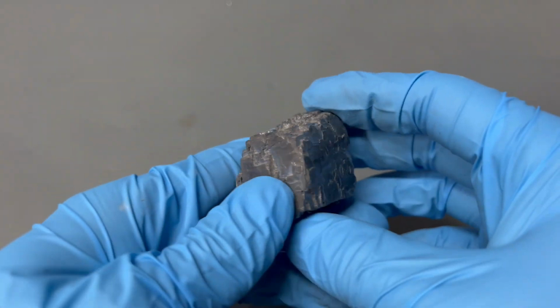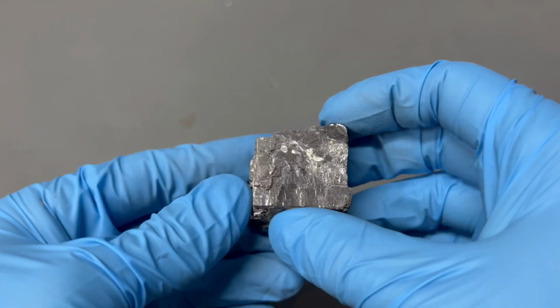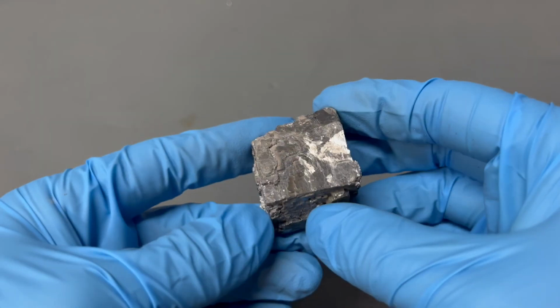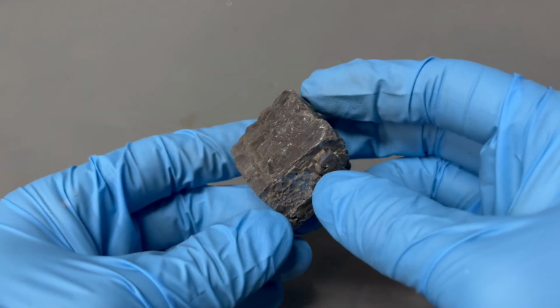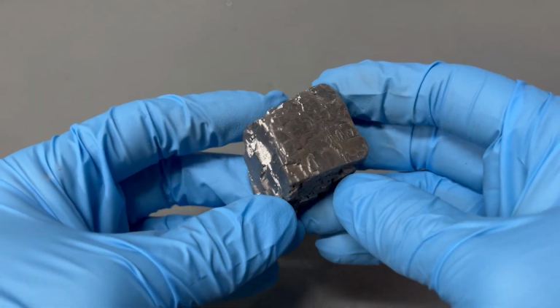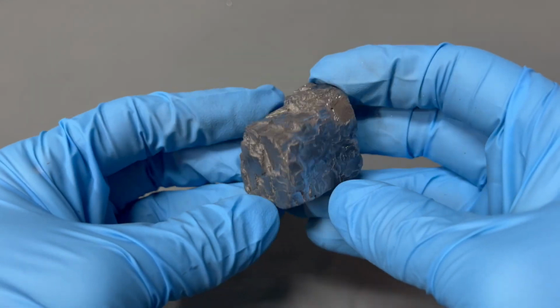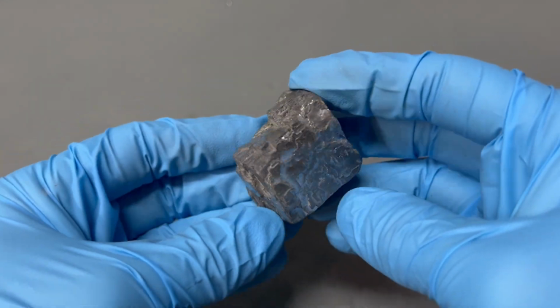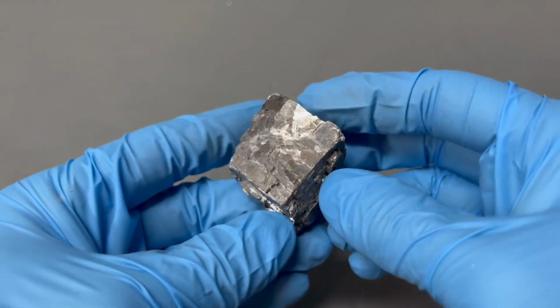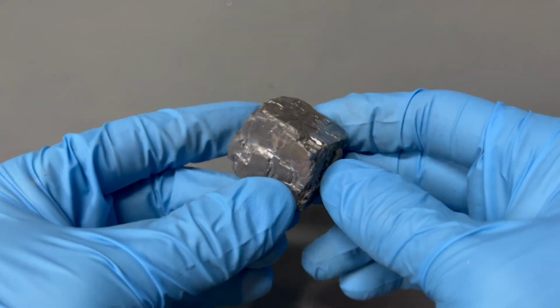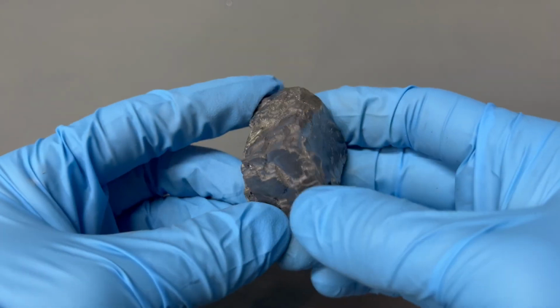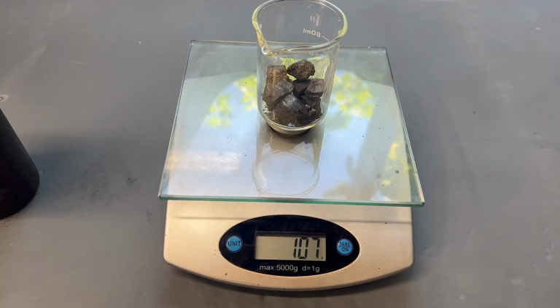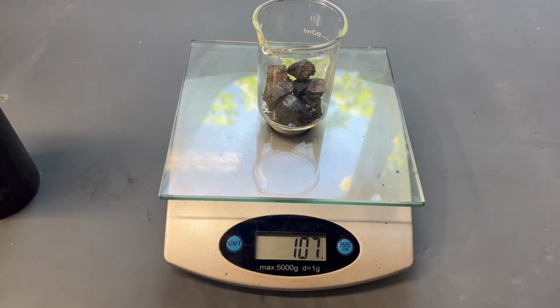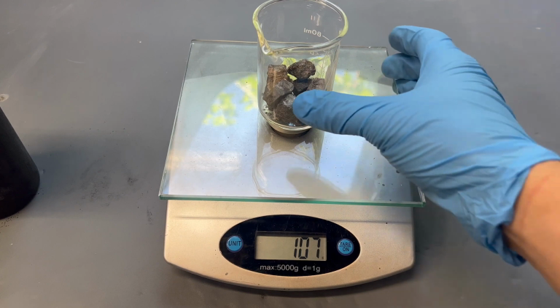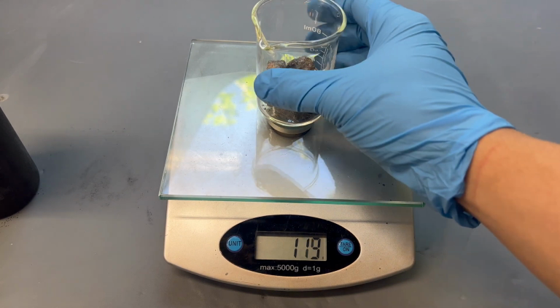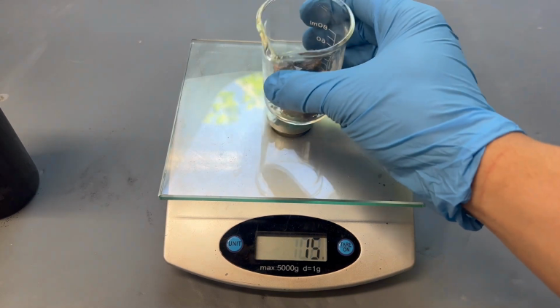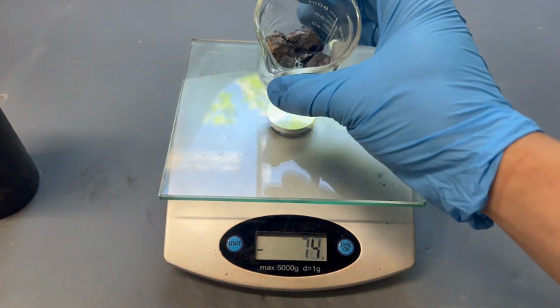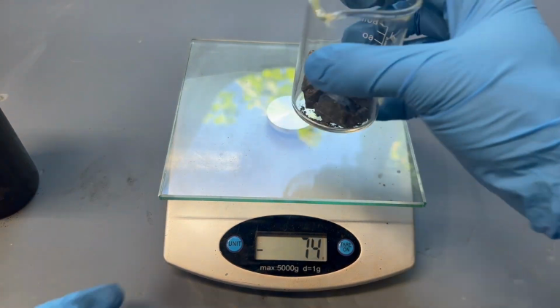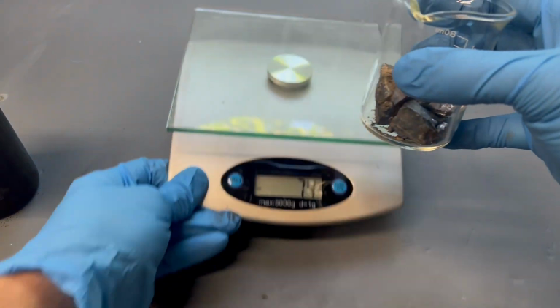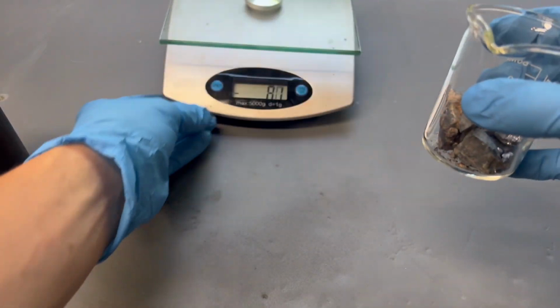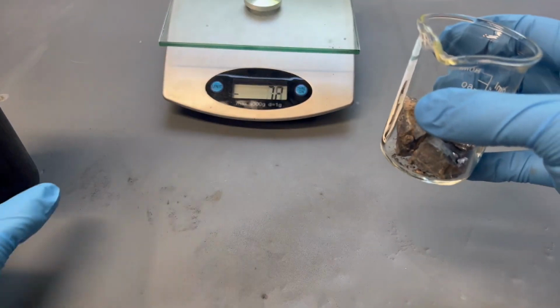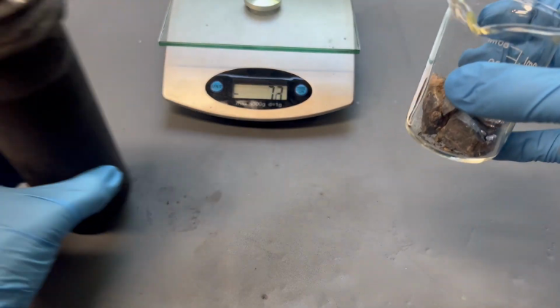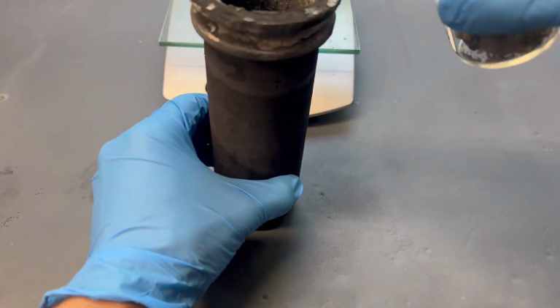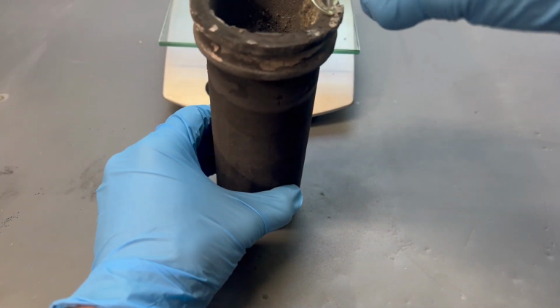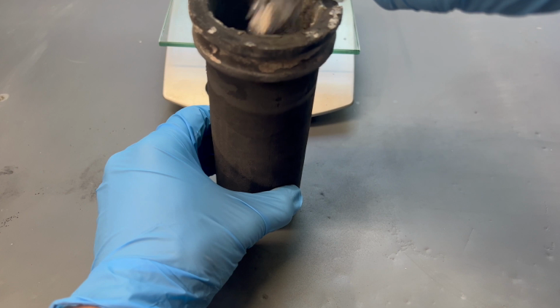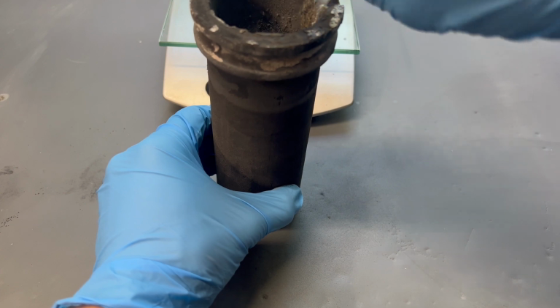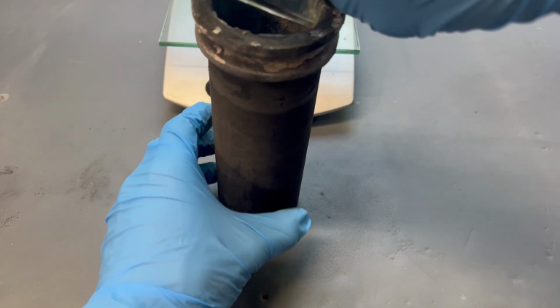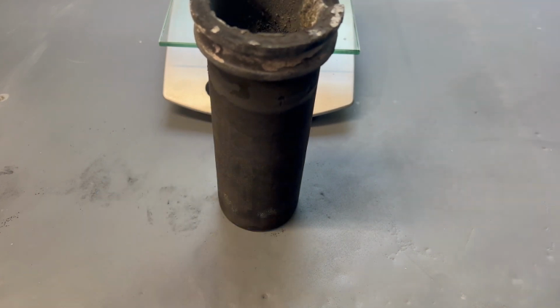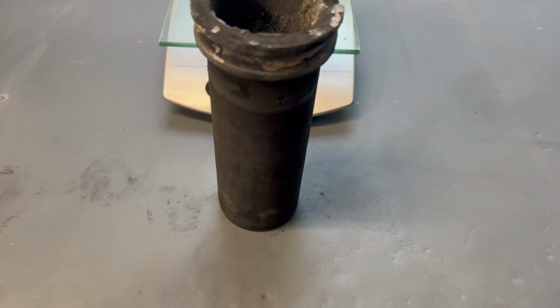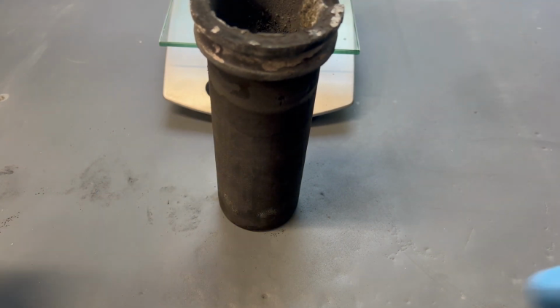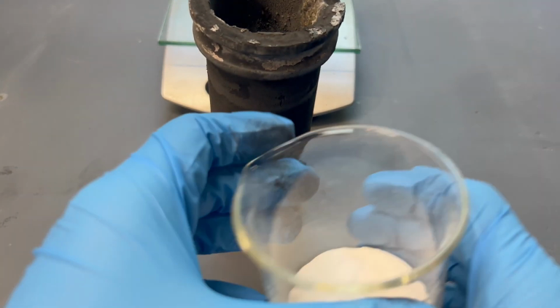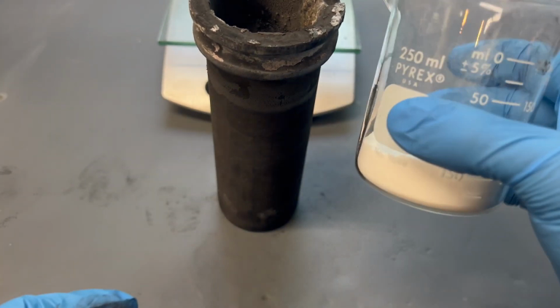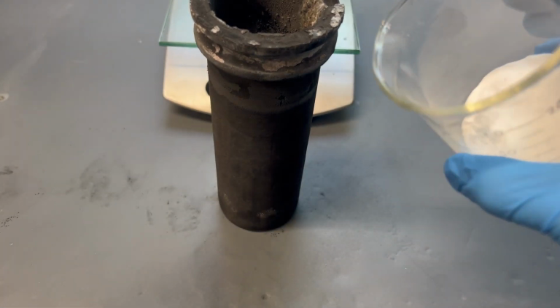Now with some of the history out of the way, let's make some lead. First we're going to throw in our lead ore — in this case lead sulfide, commonly referred to as galena.